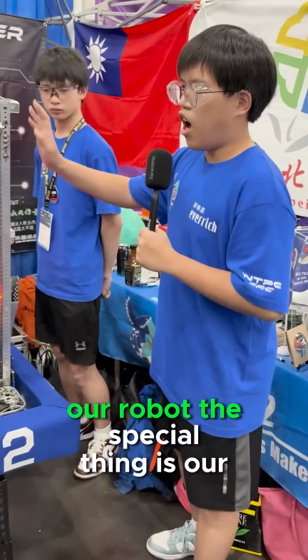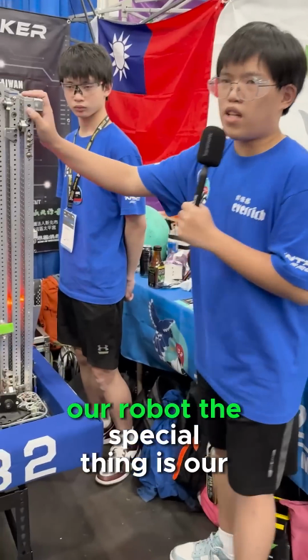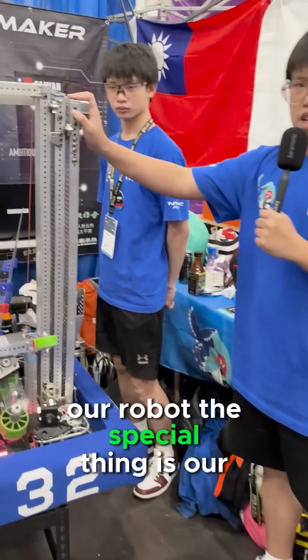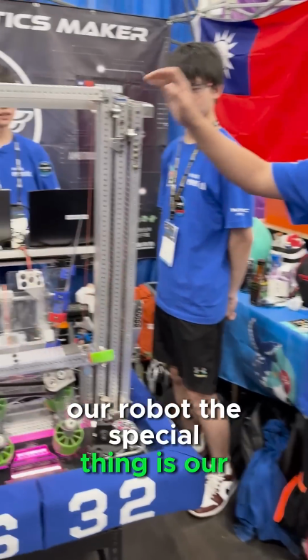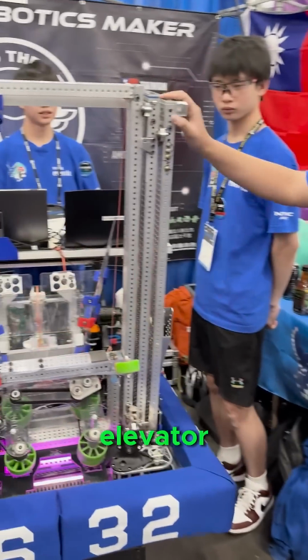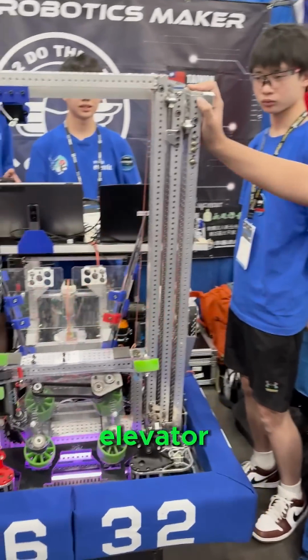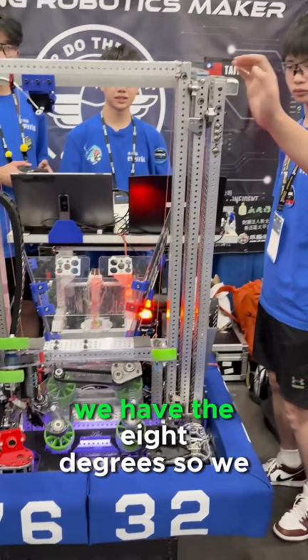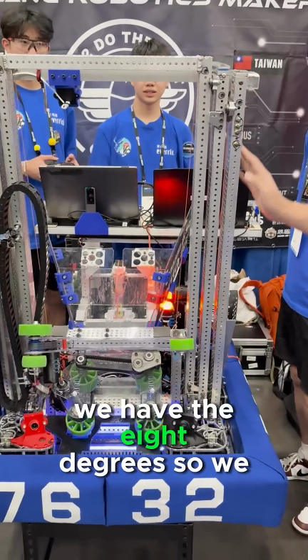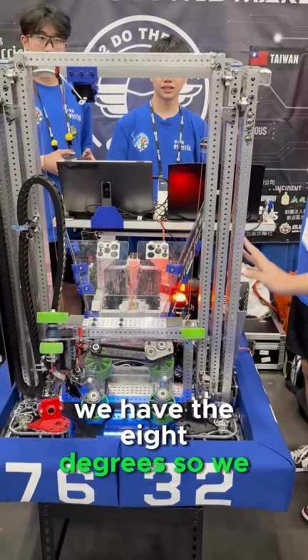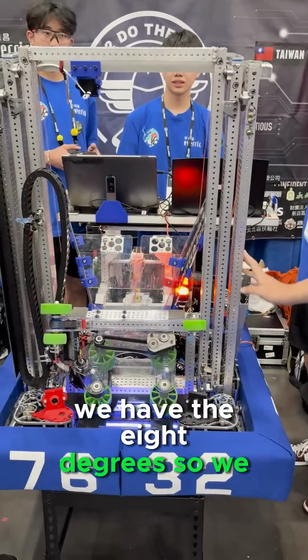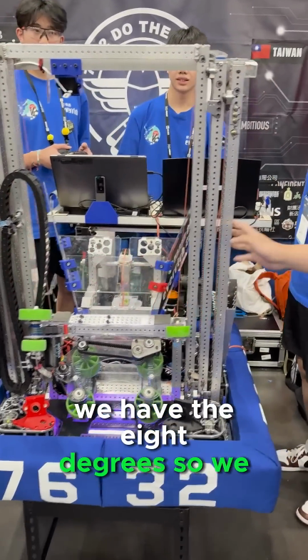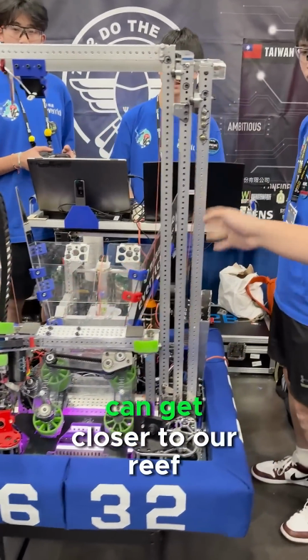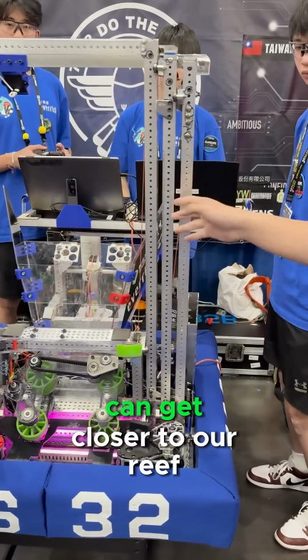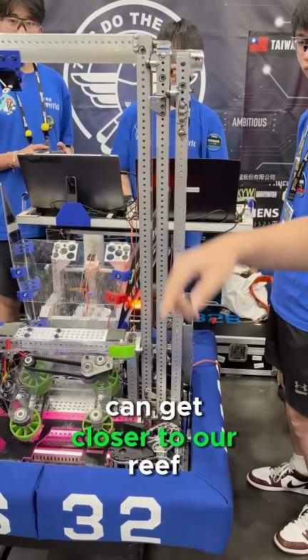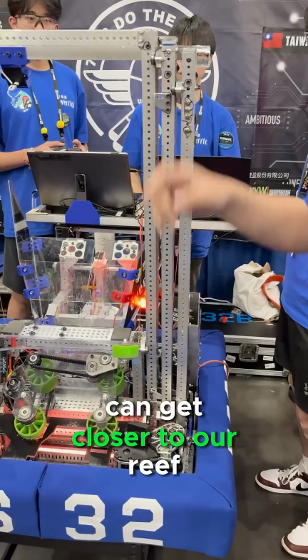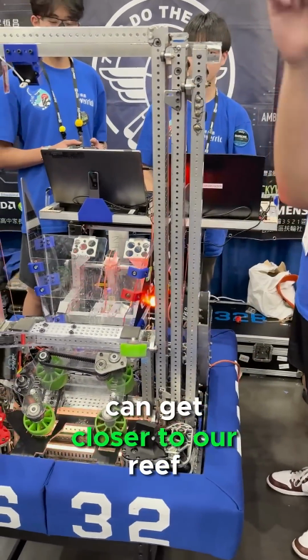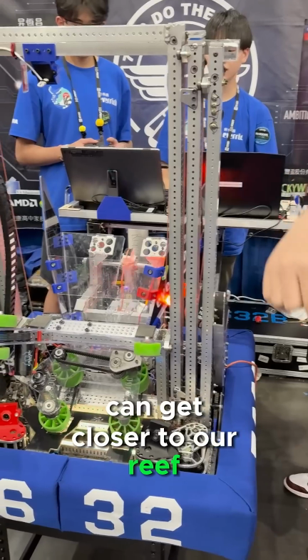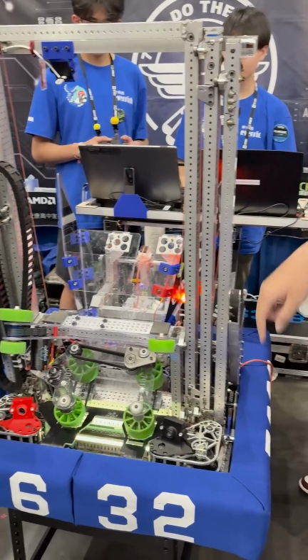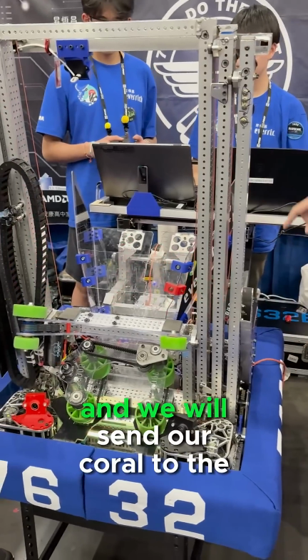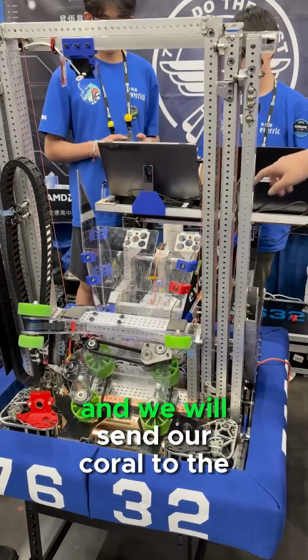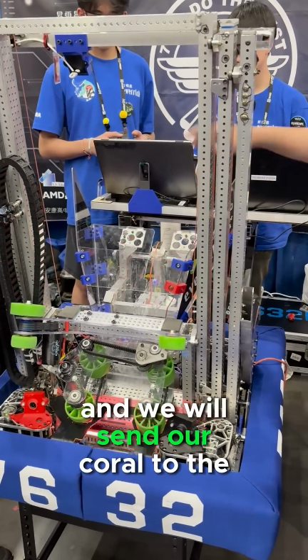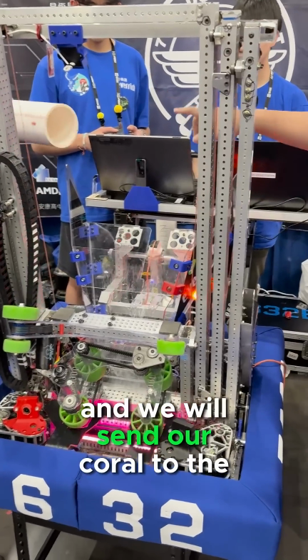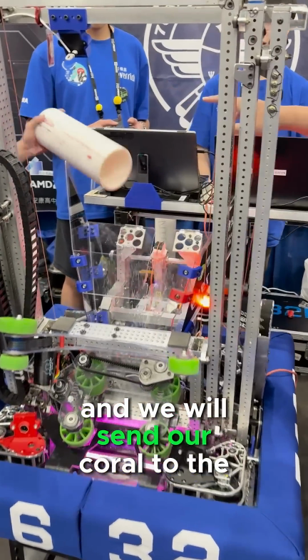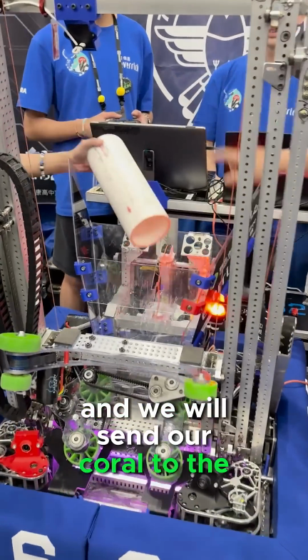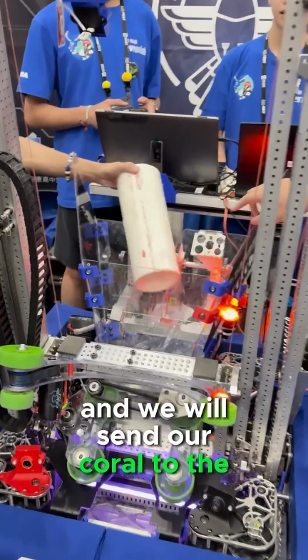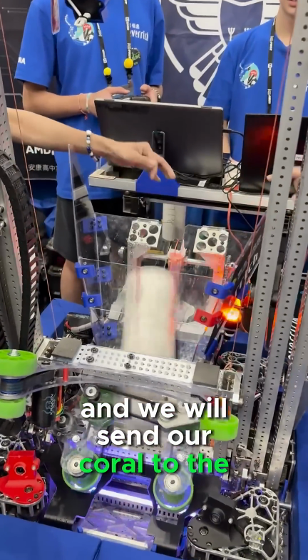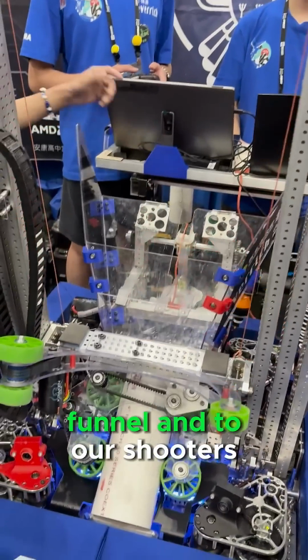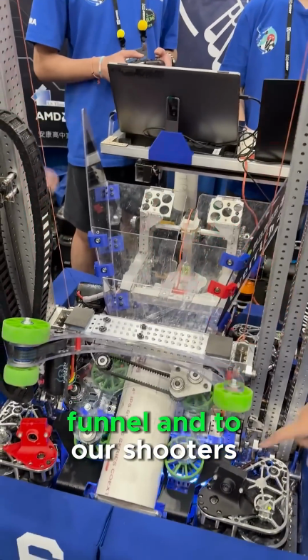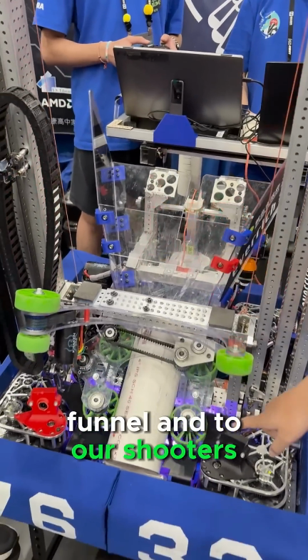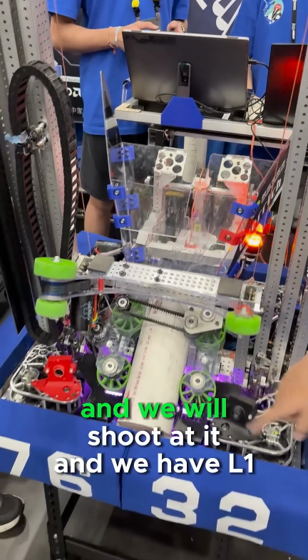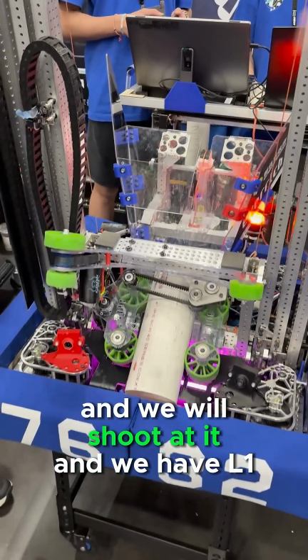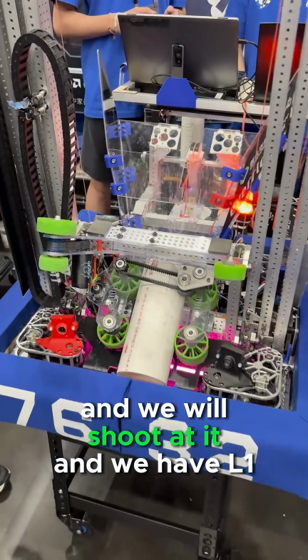Our robot's specialty is our elevator. We have the 8 degrees so we can get closer to our reef. We will send our coral to the funnel and to our shooters and we will shoot at it.